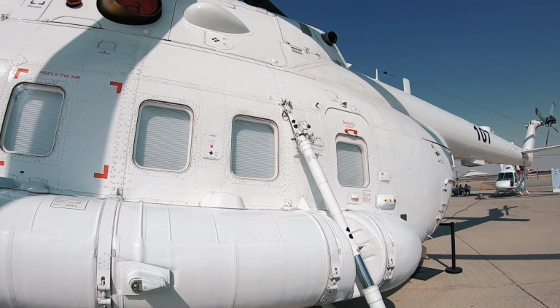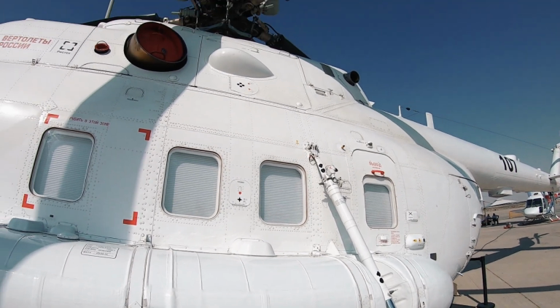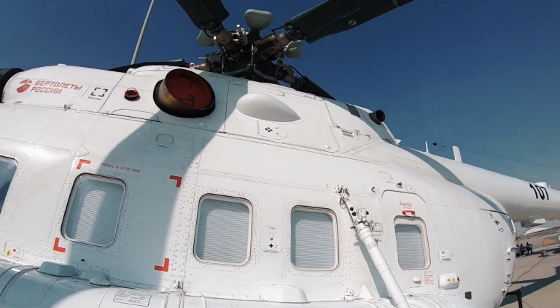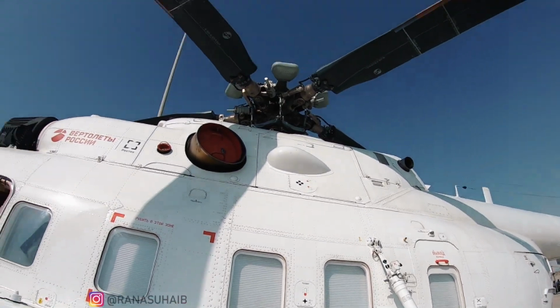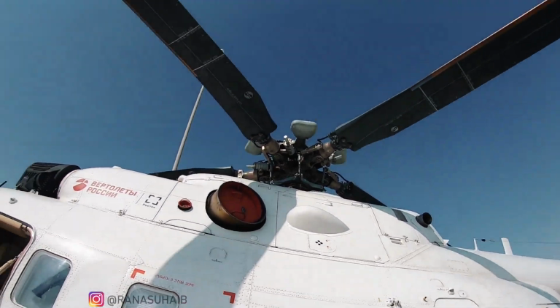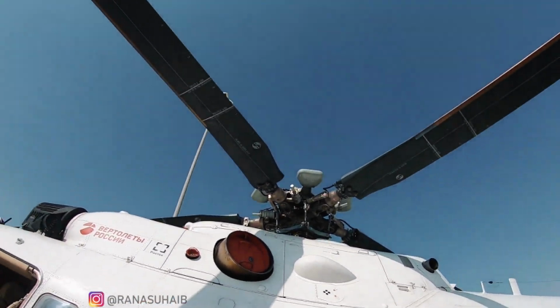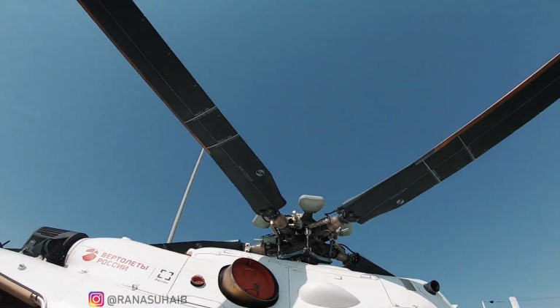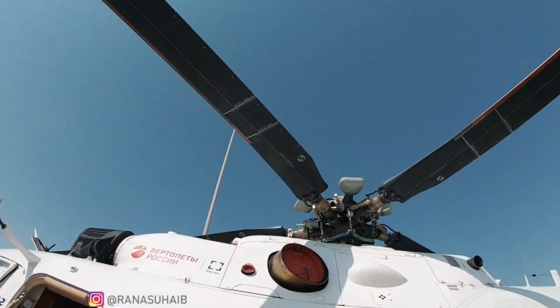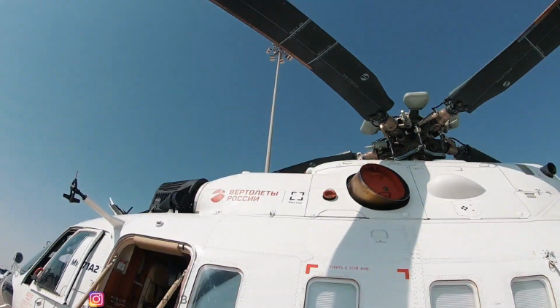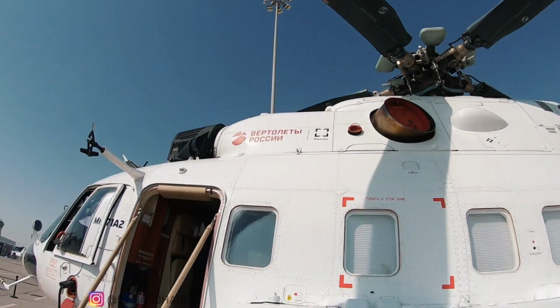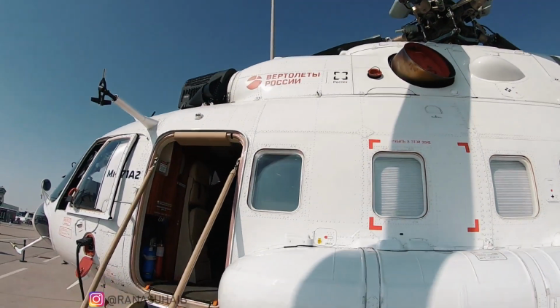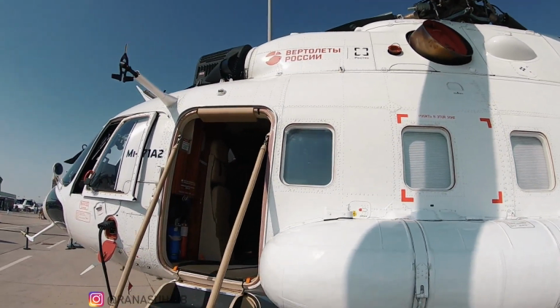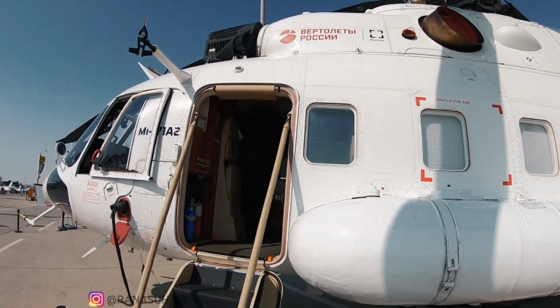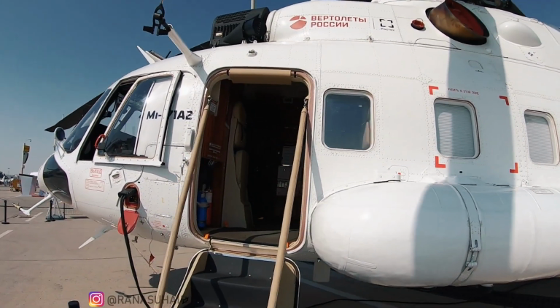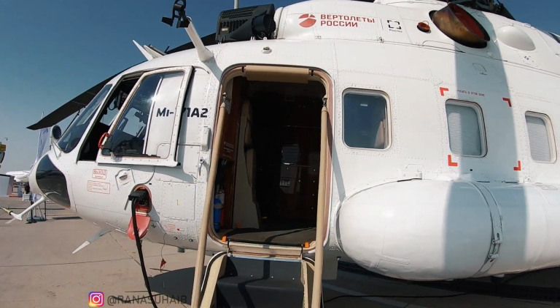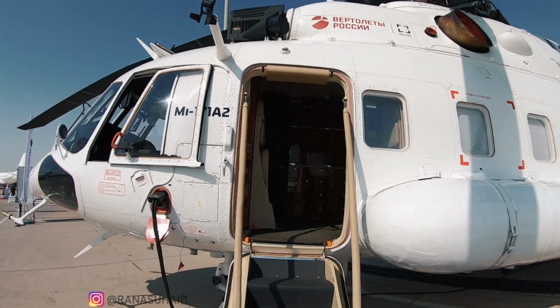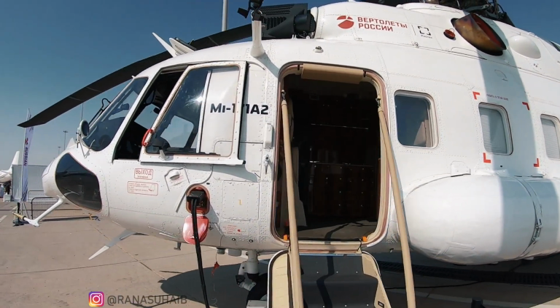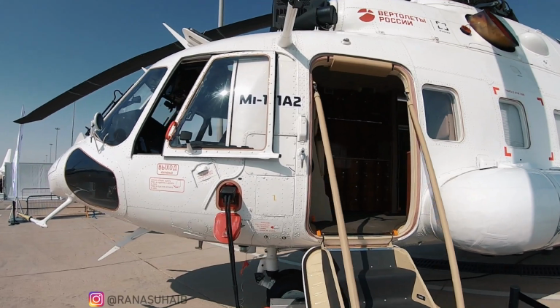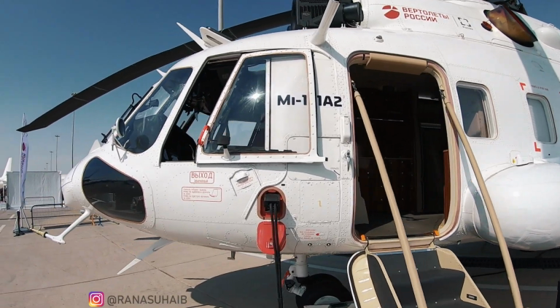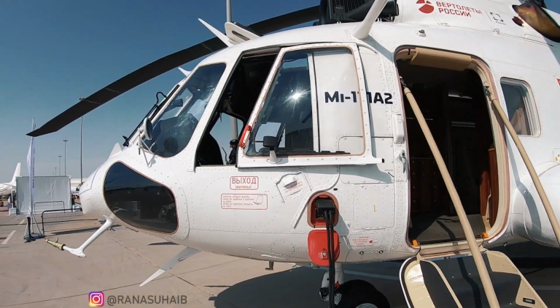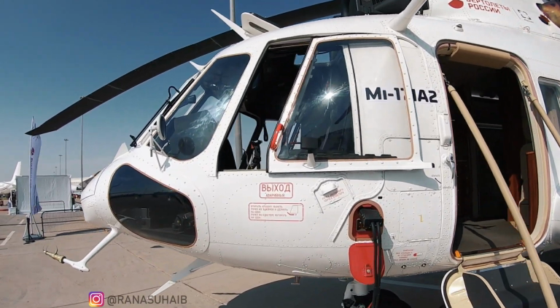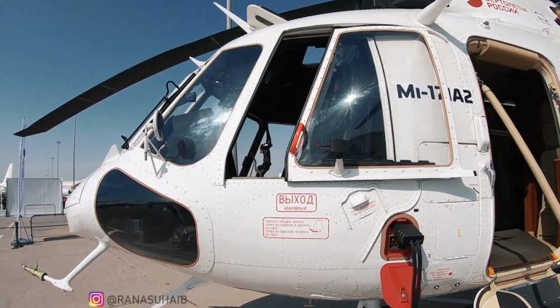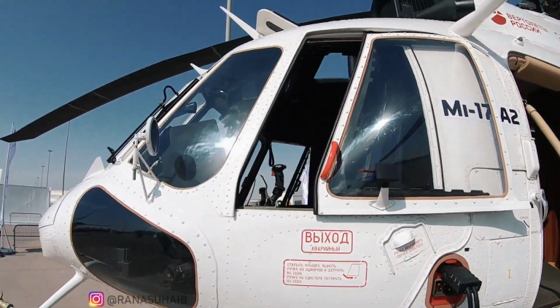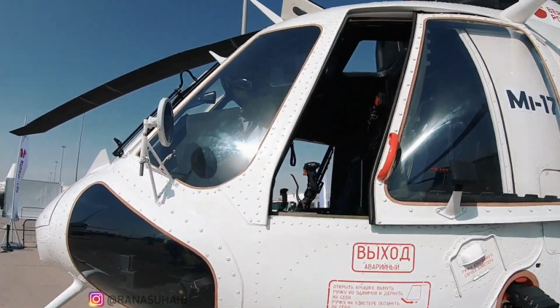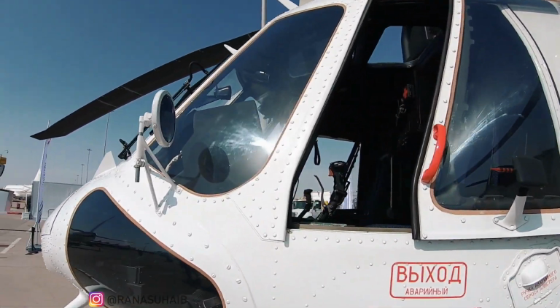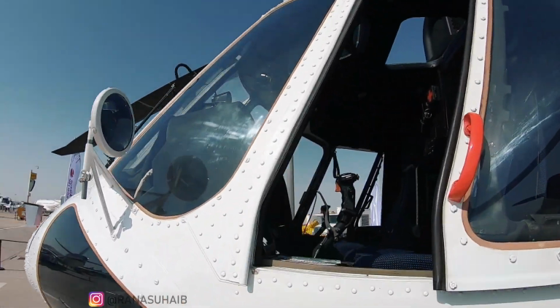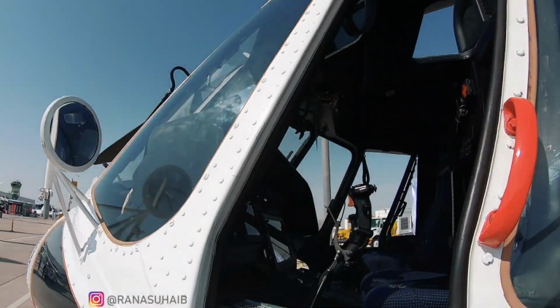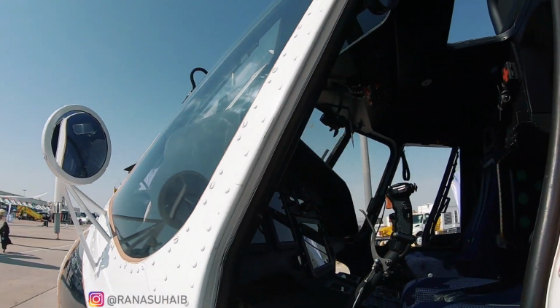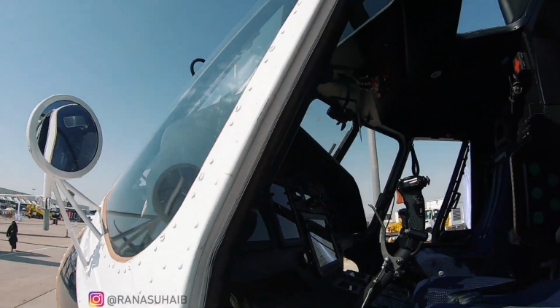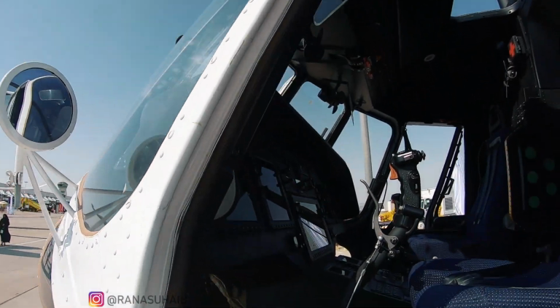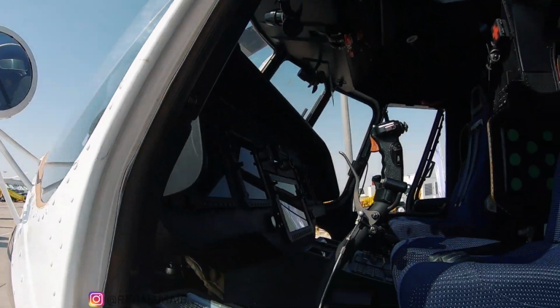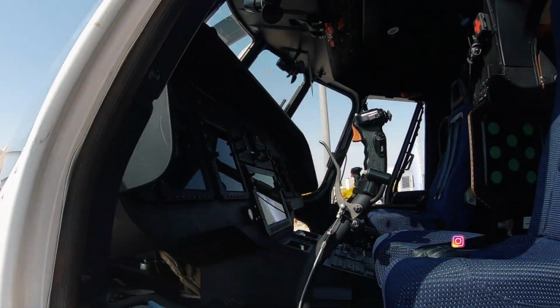We know the MI-17 is just a normal transport and military helicopter. But MIL takes the MI-17 to new heights of comfort and style.